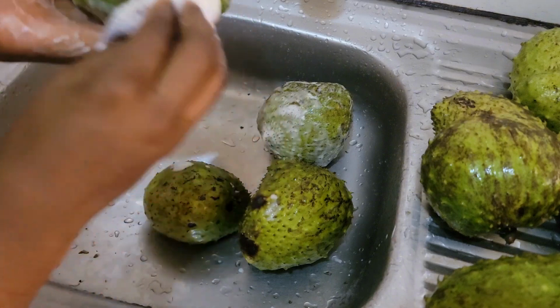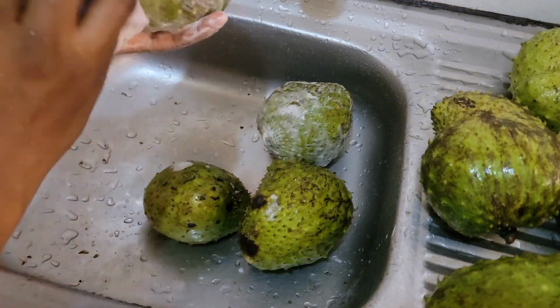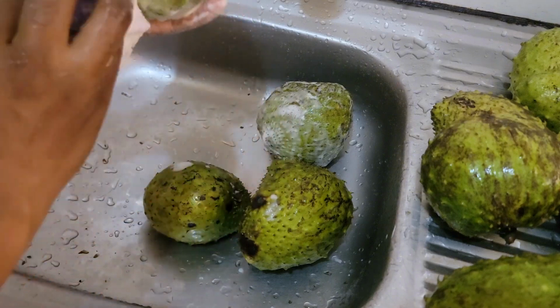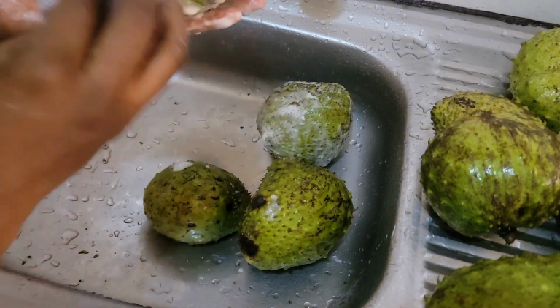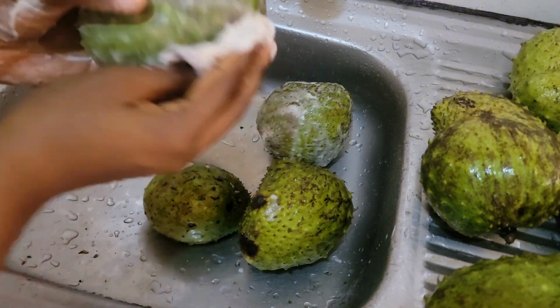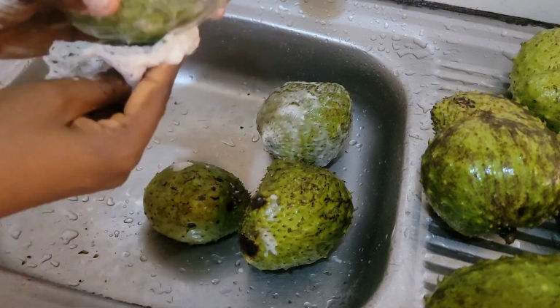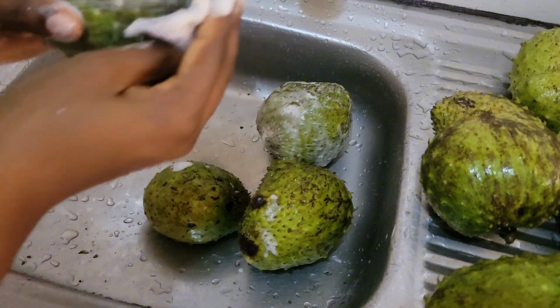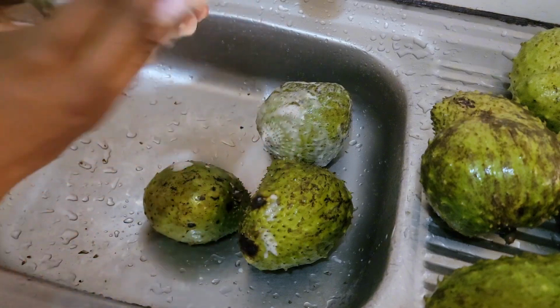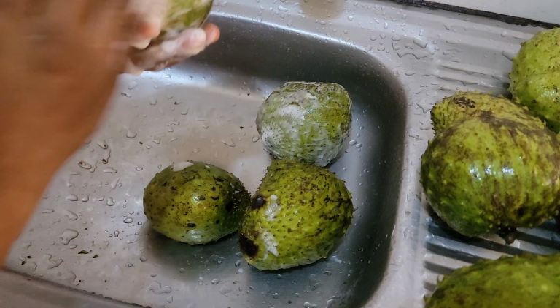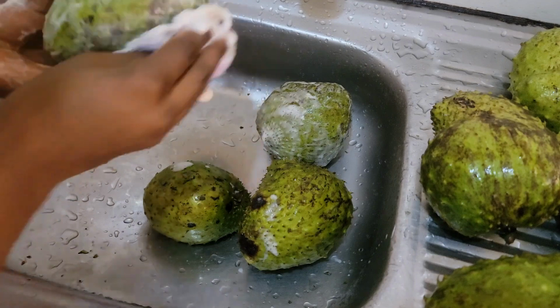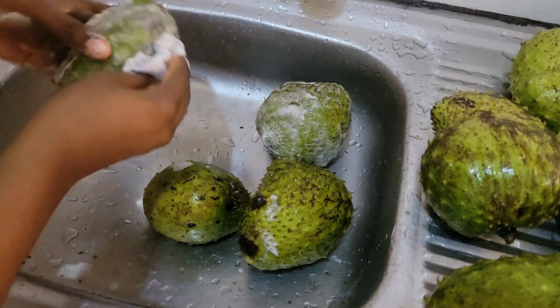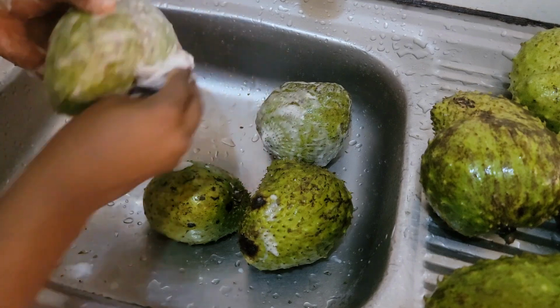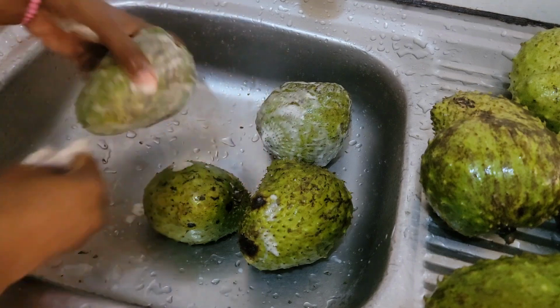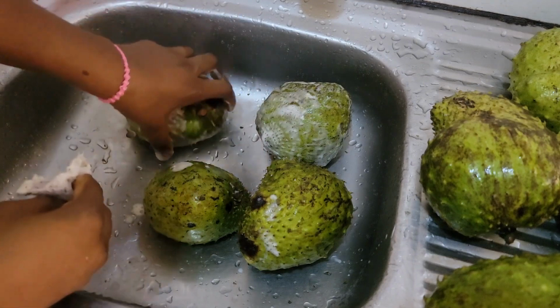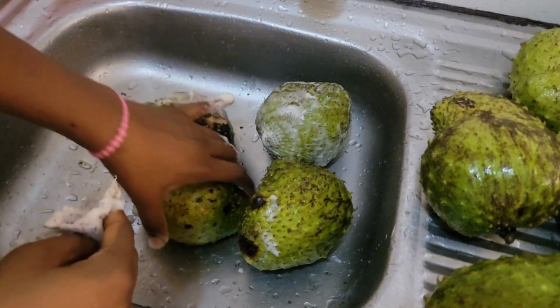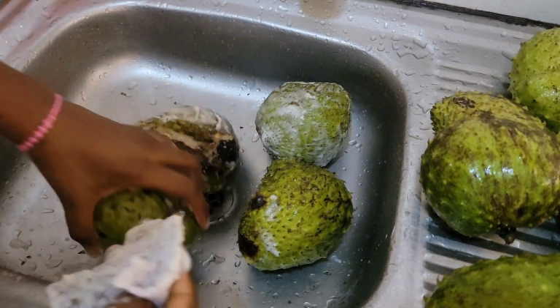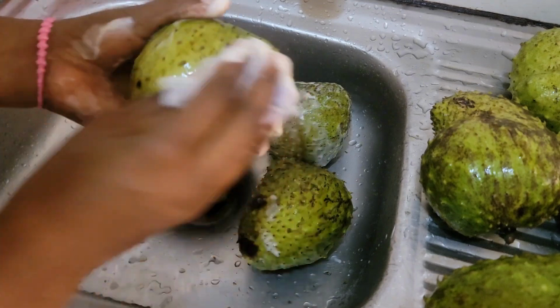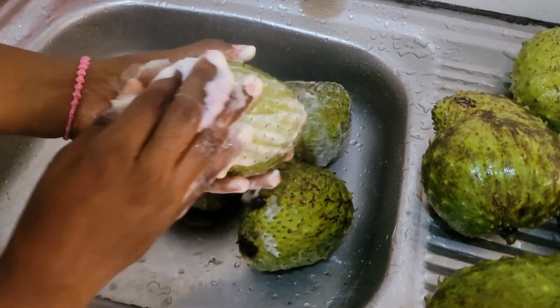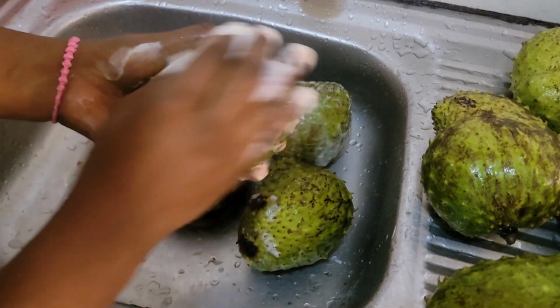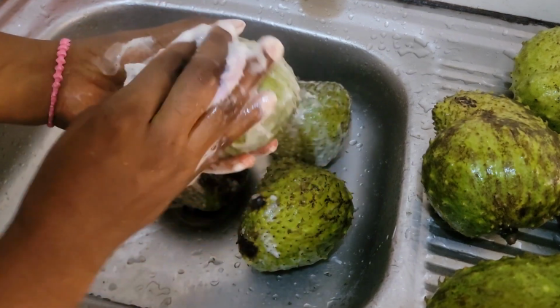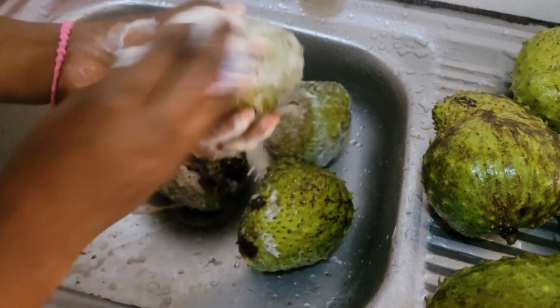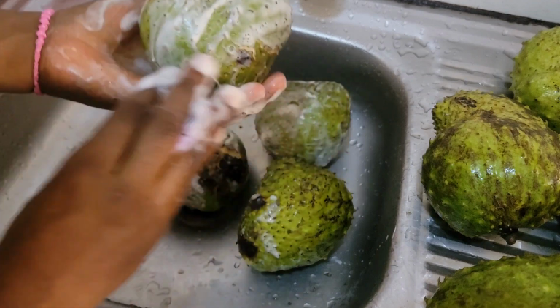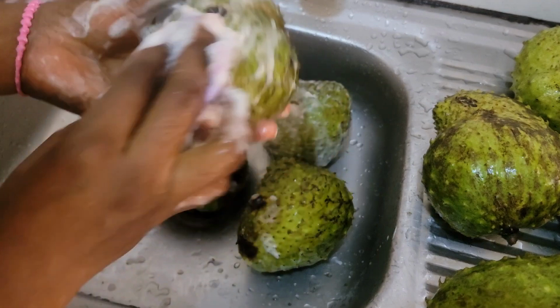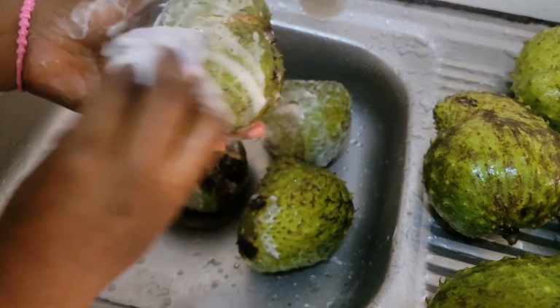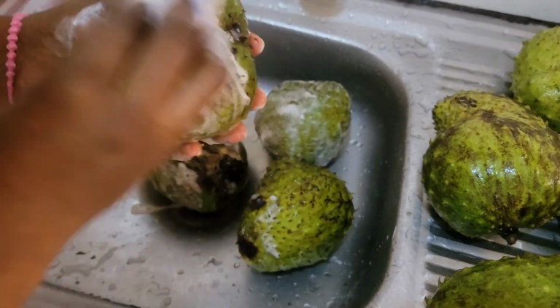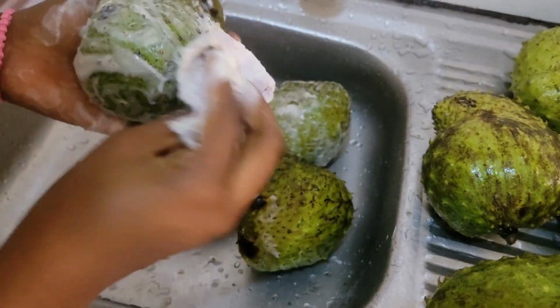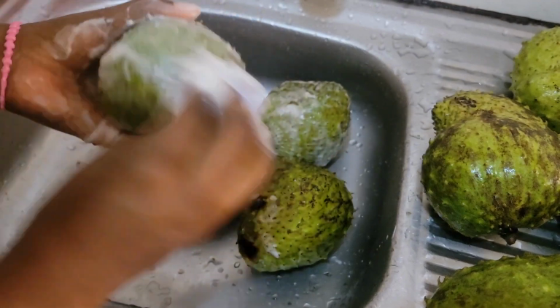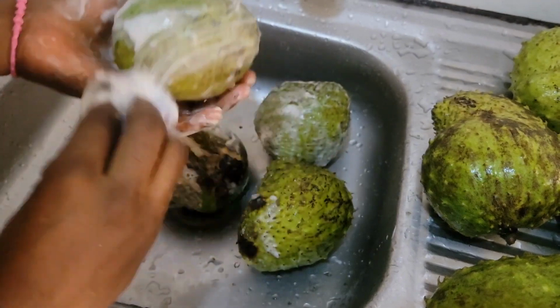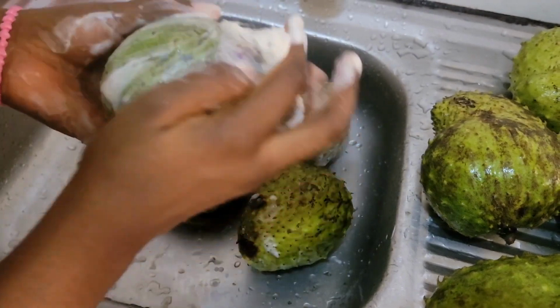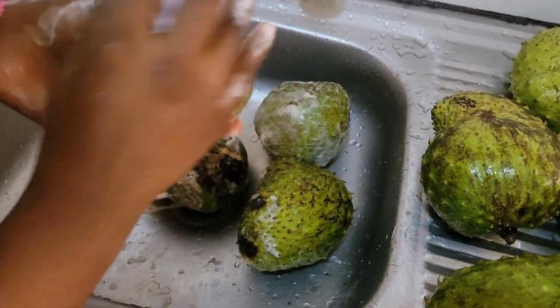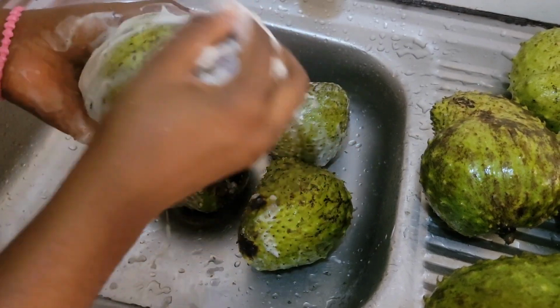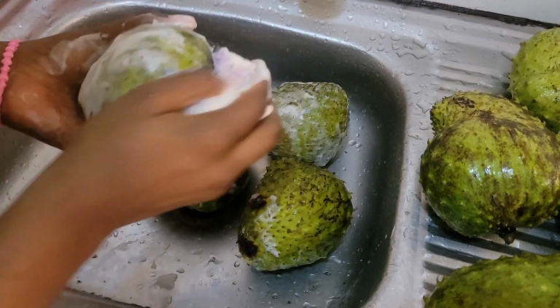The tea leaves are very good for calming the nerves and good for high blood pressure. It is also very high in antioxidants. A lot of research has shown that it is anti-cancerous and can also shrink tumors.